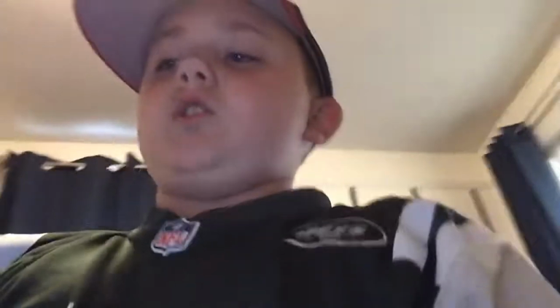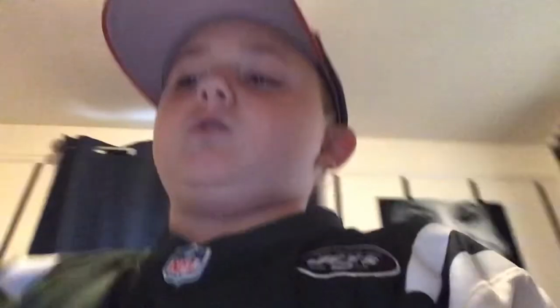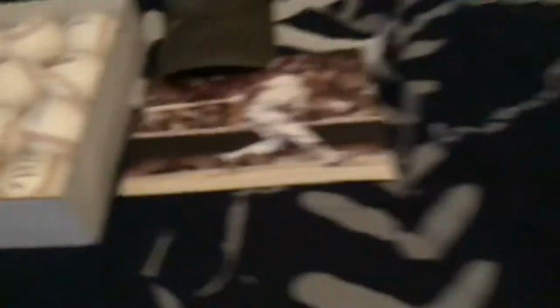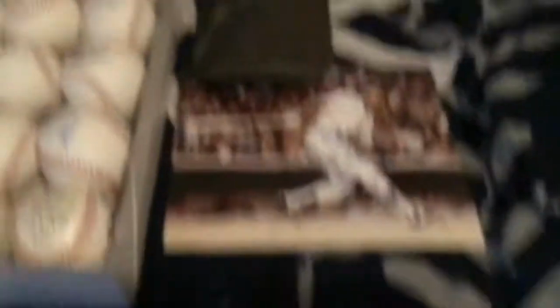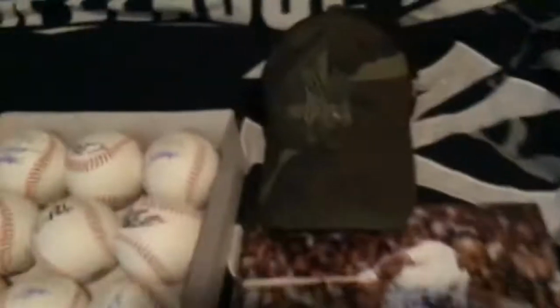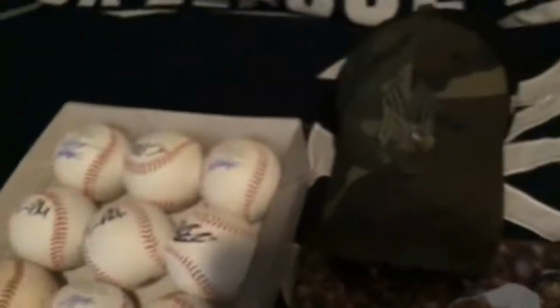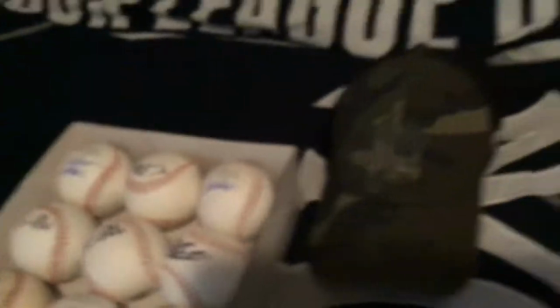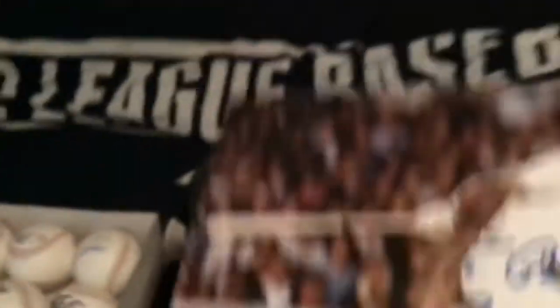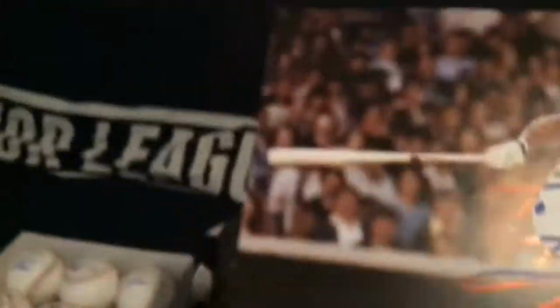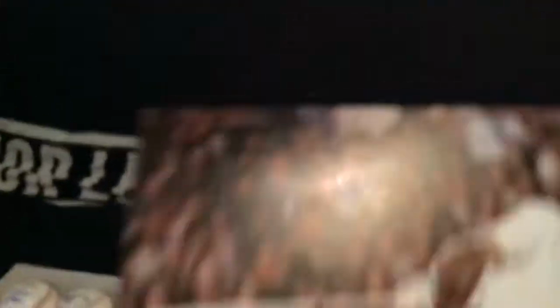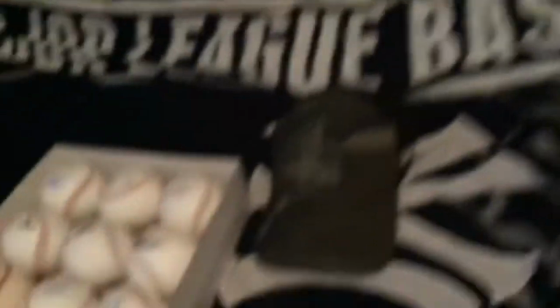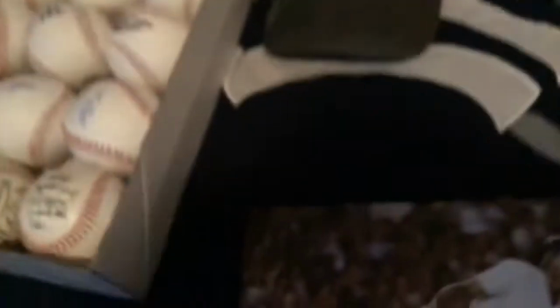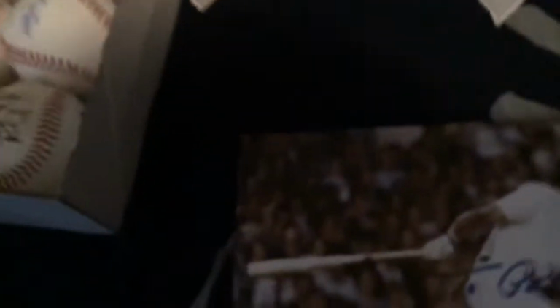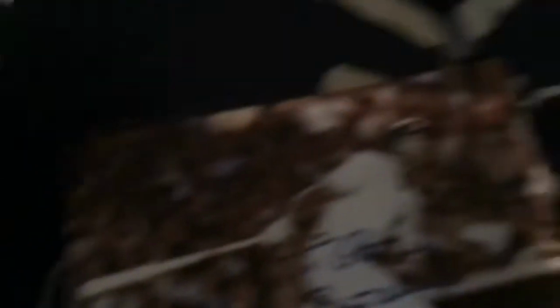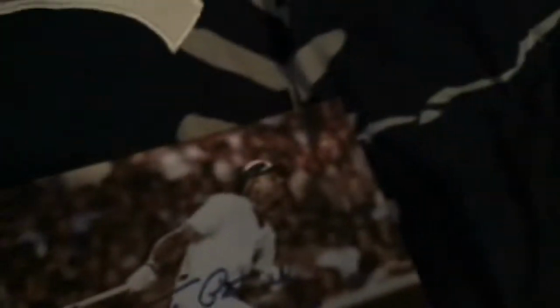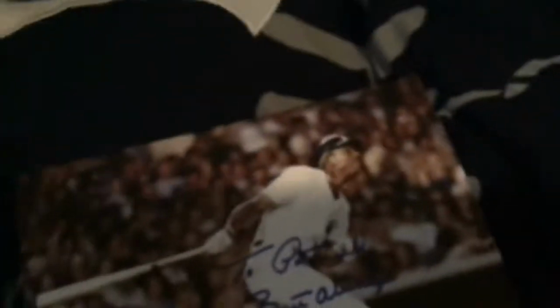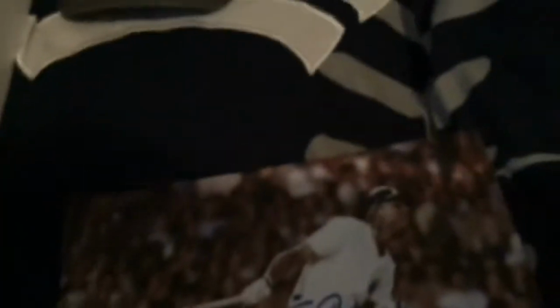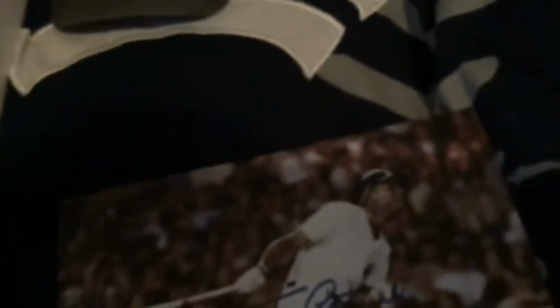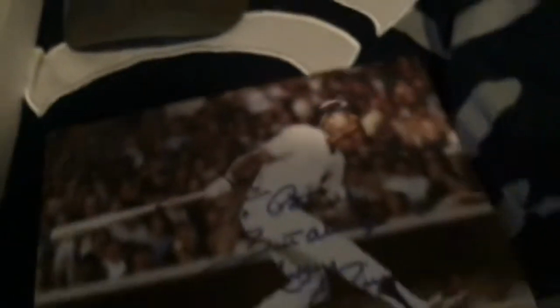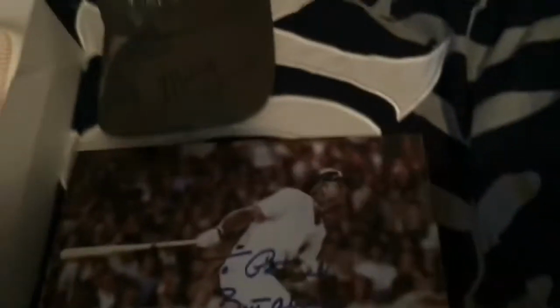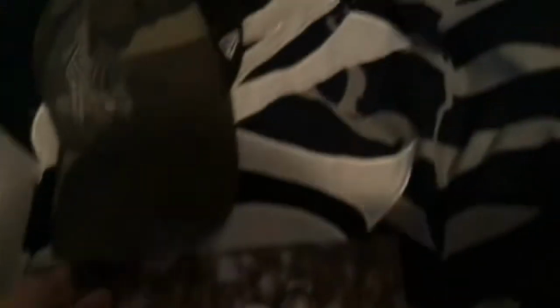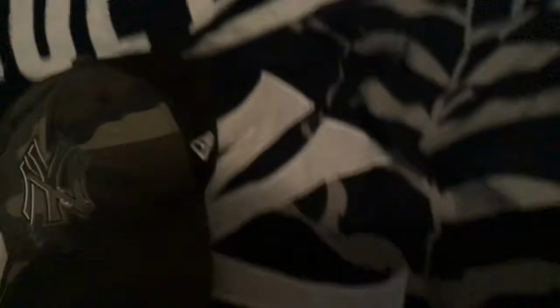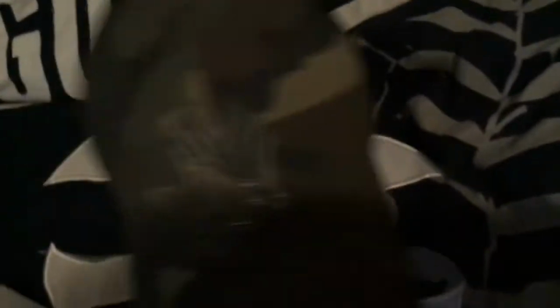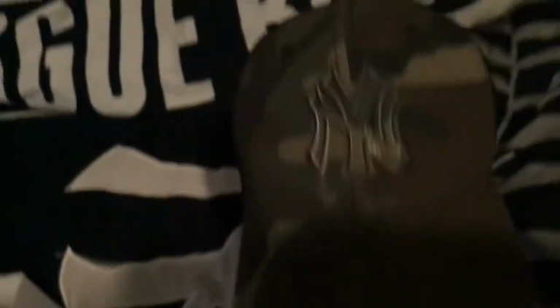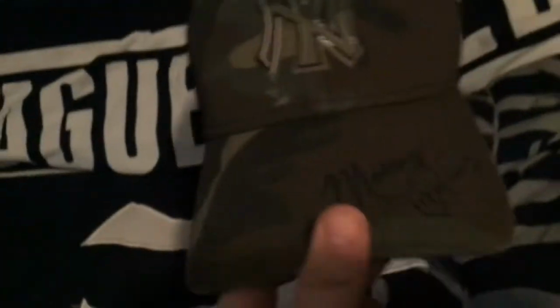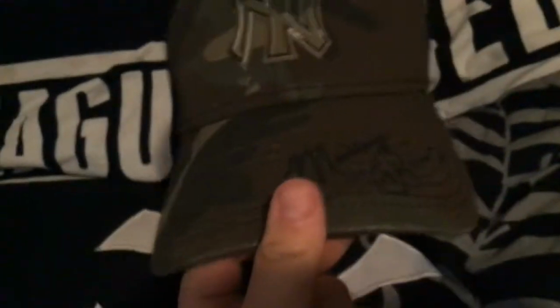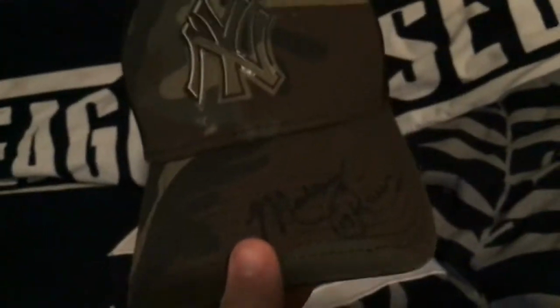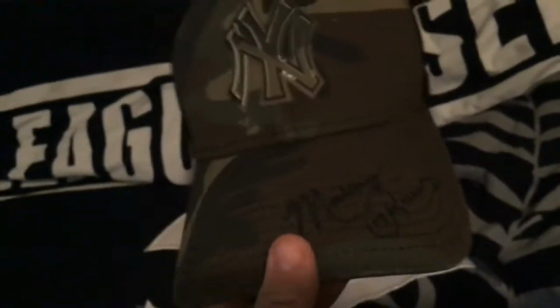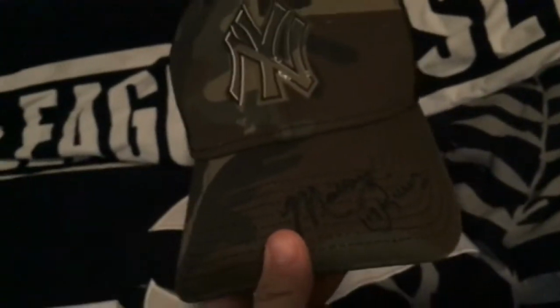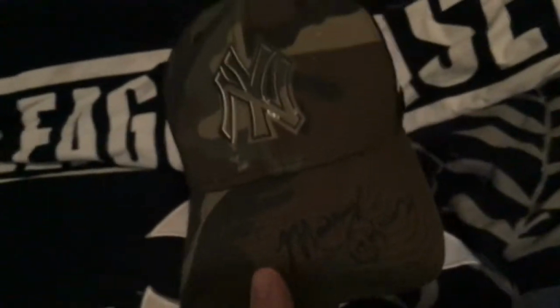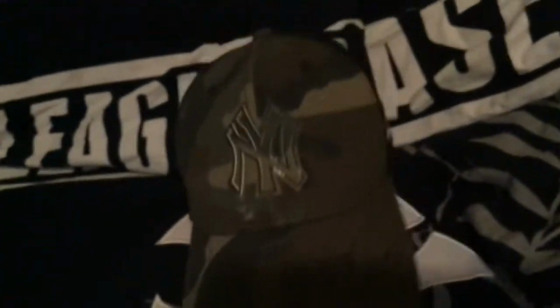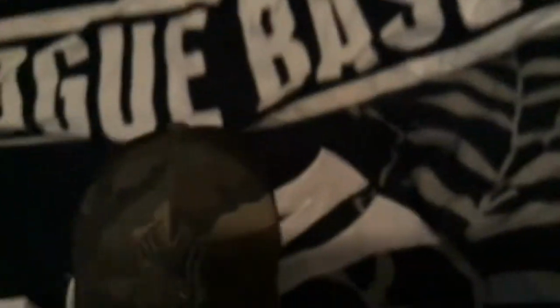If you guys are Yankees fans, you know Mickey Rivers. I met him at spring training and I got him to sign that, and I got him to sign my Yankees hat. See that right there!